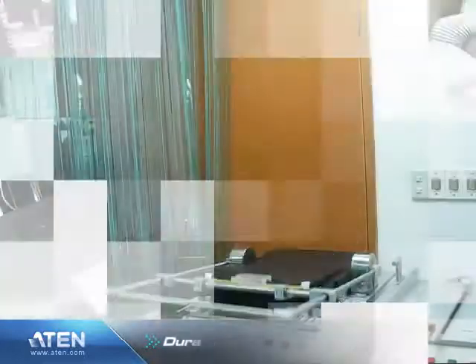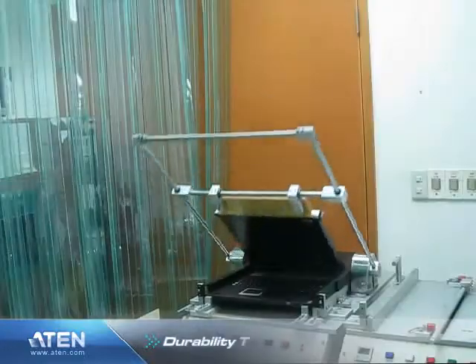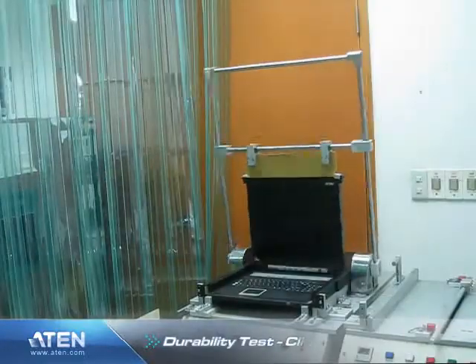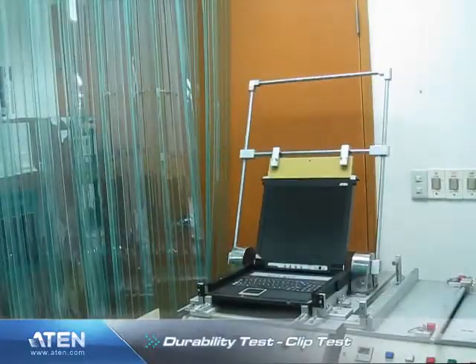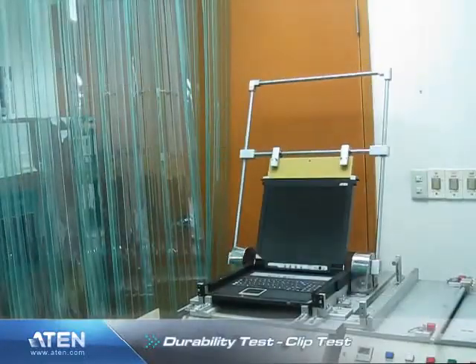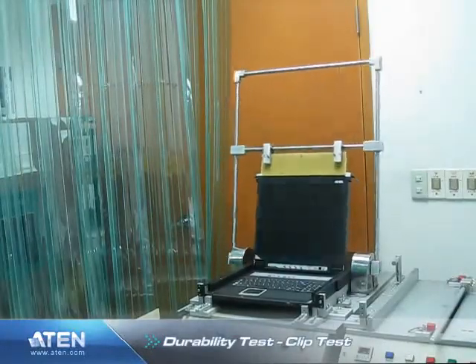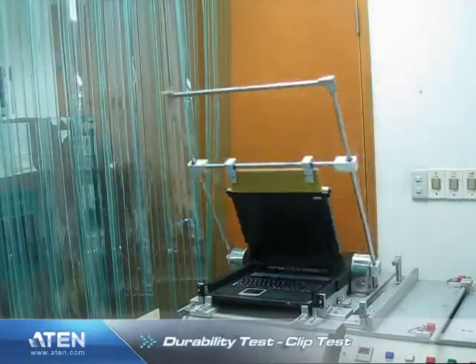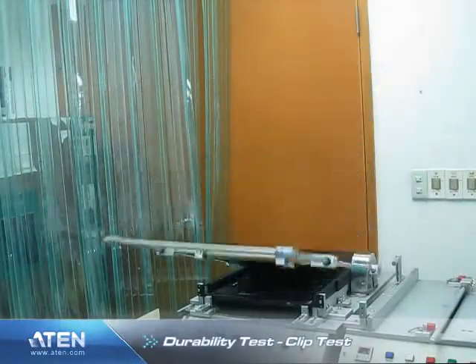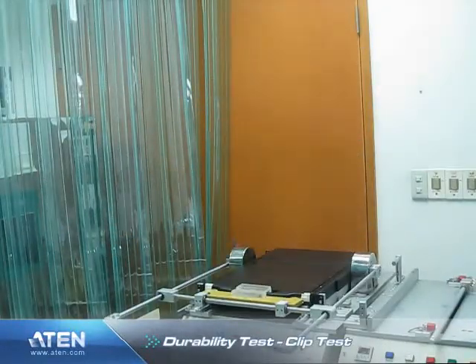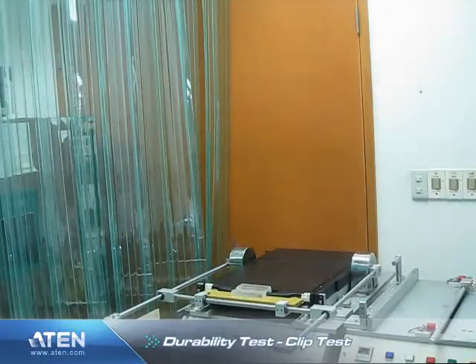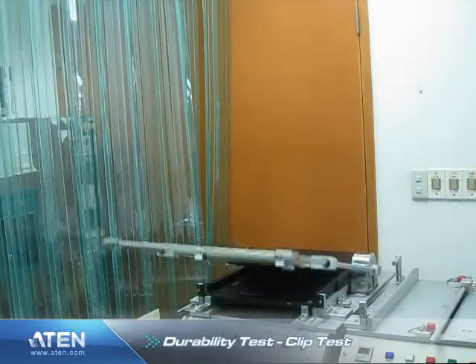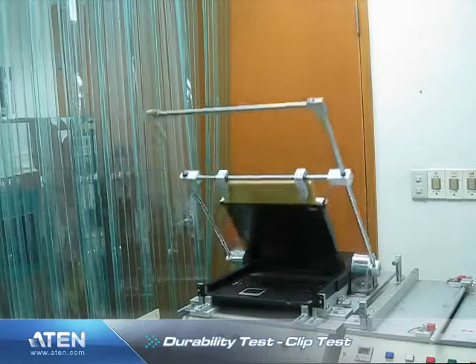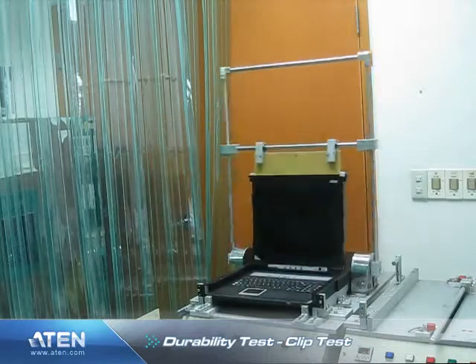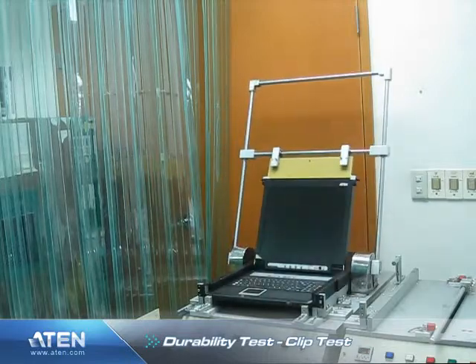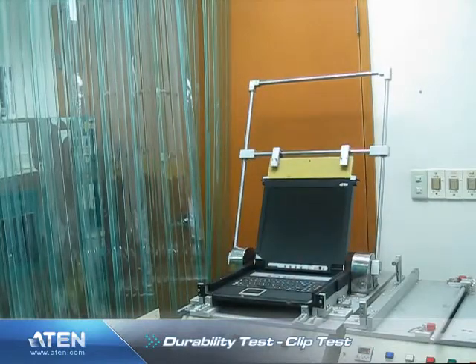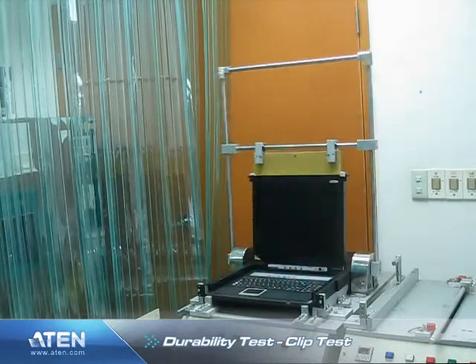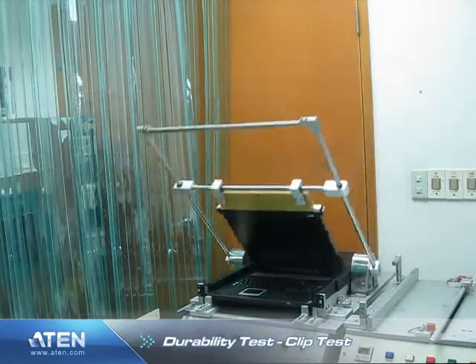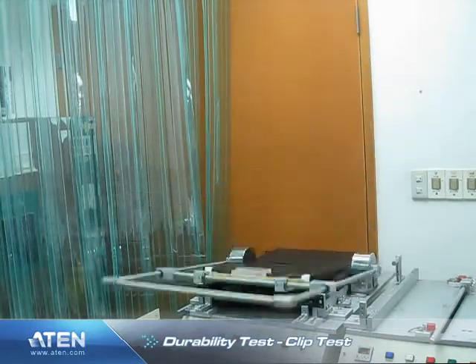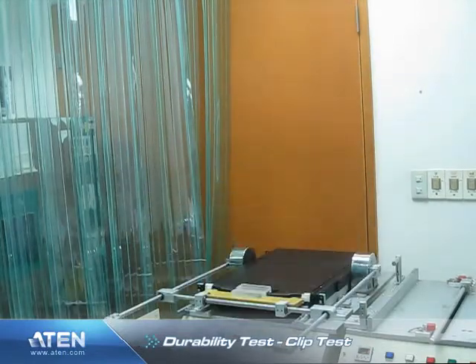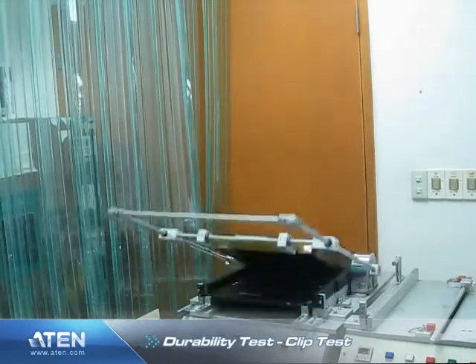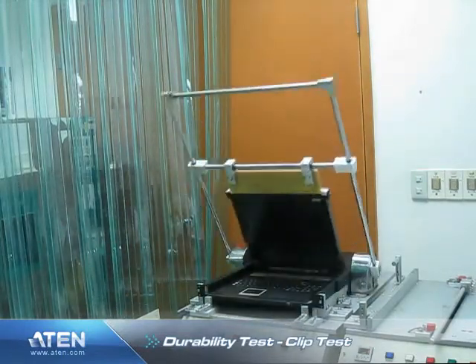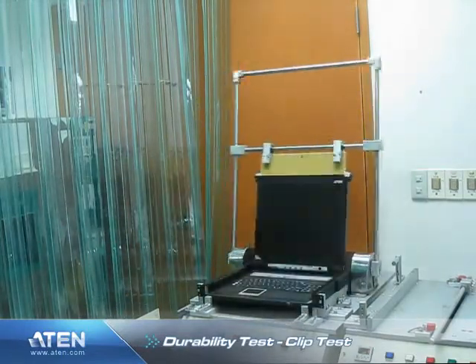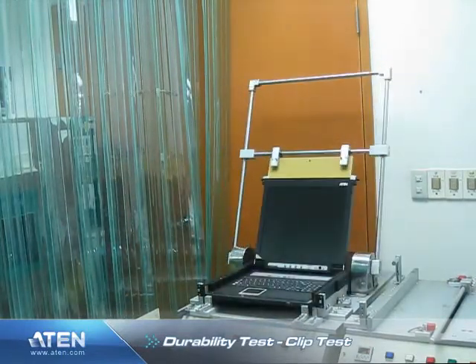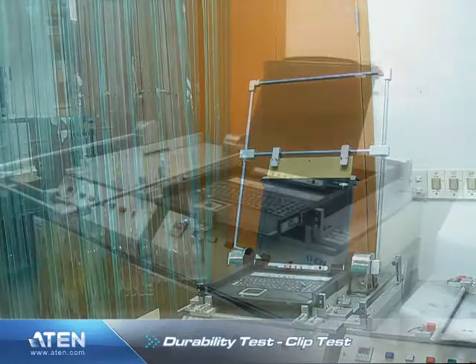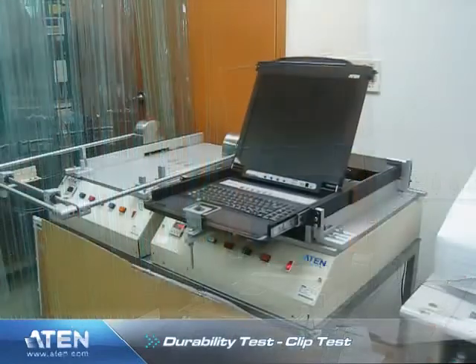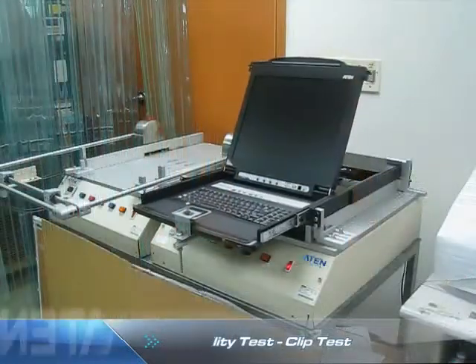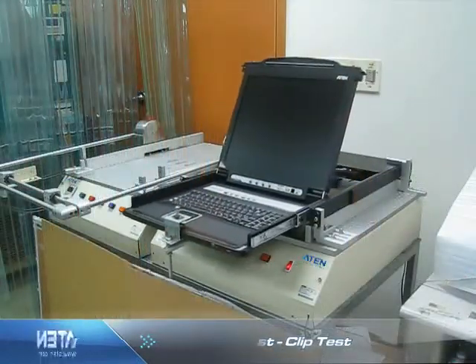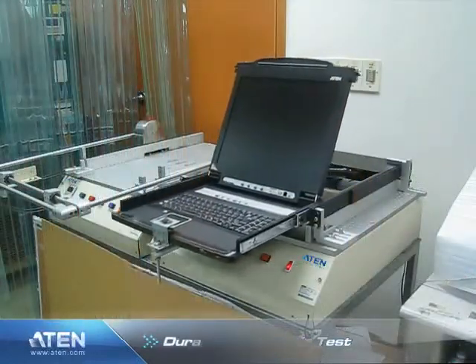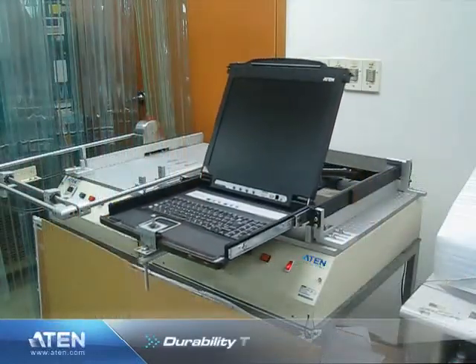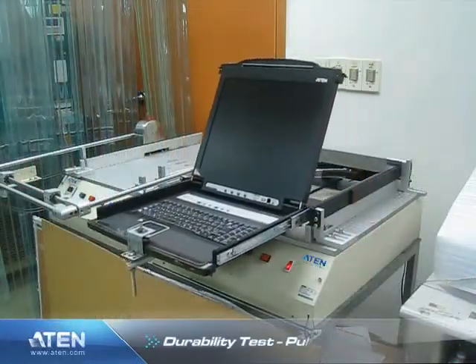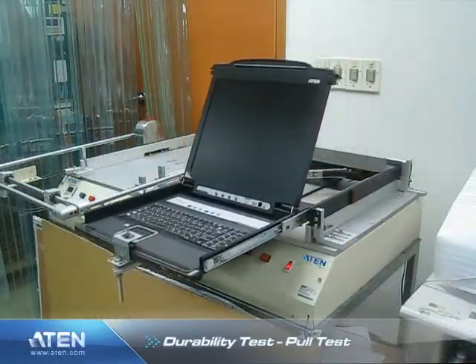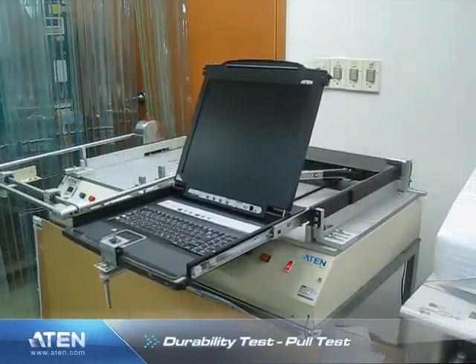A locking clip test is performed to check long-term usage wear, and a sliding pull test is conducted to again check long-term usage wear.